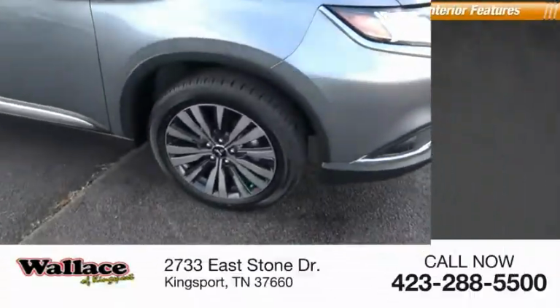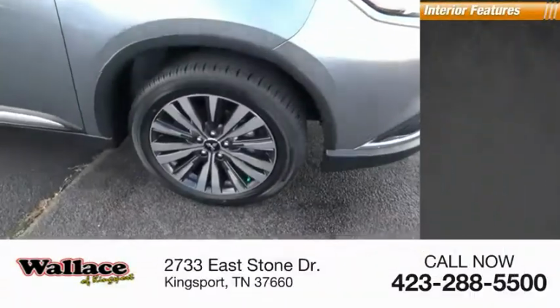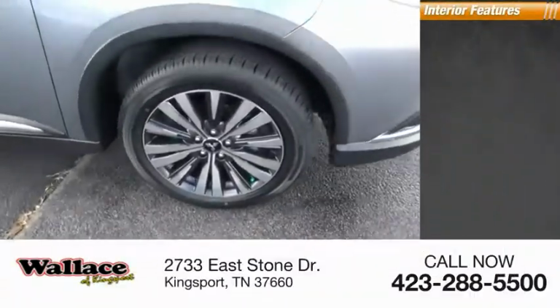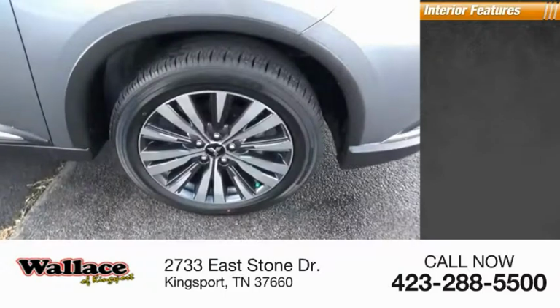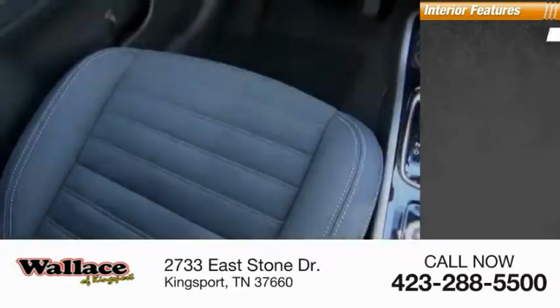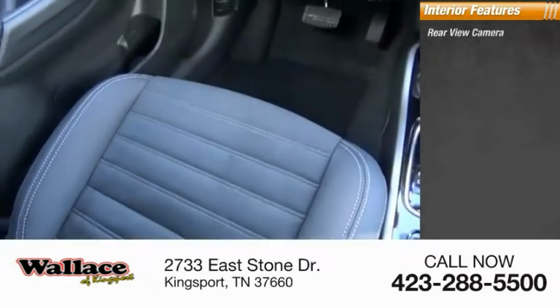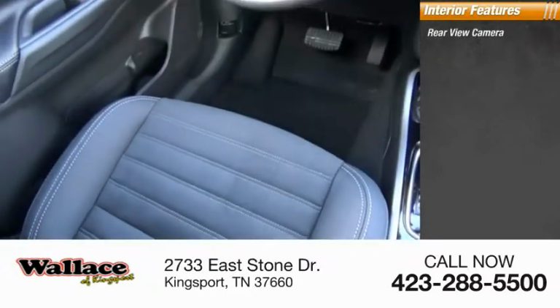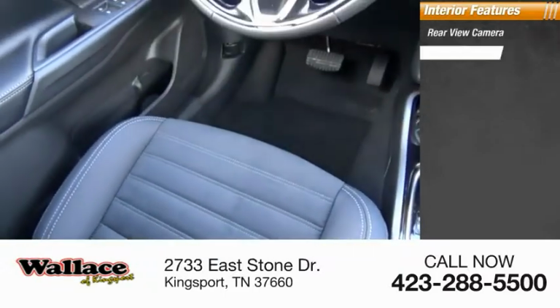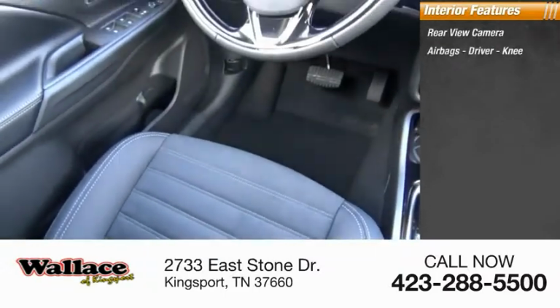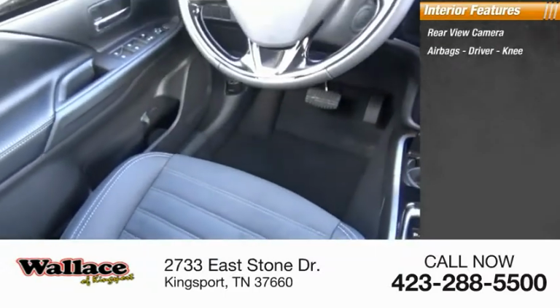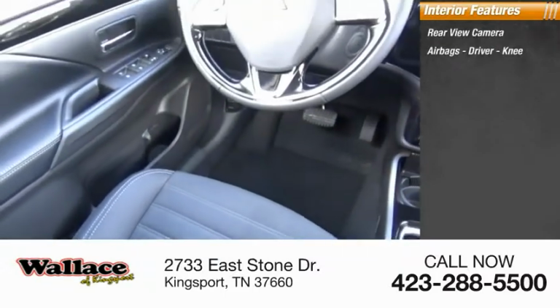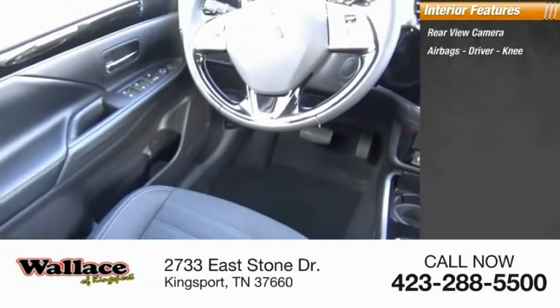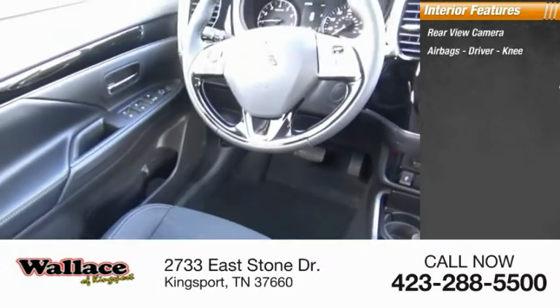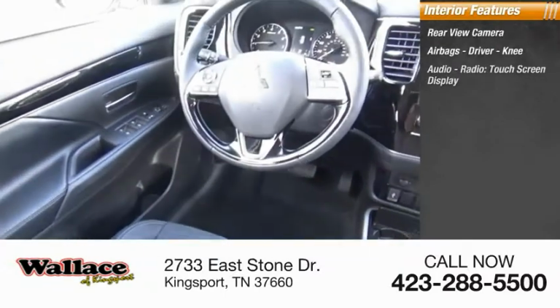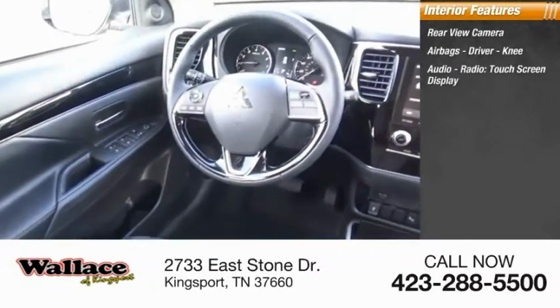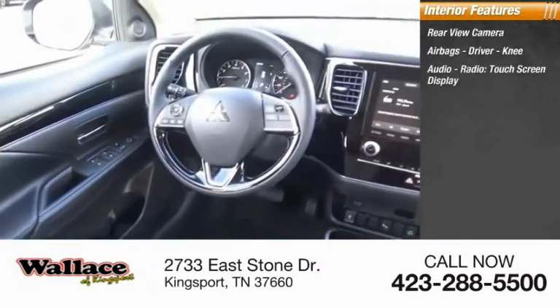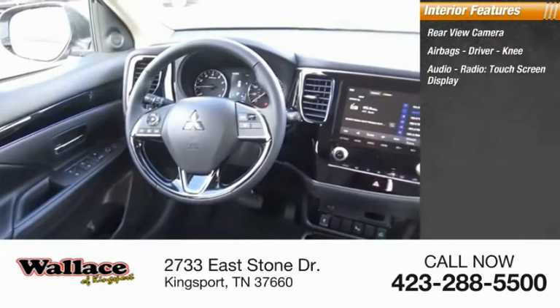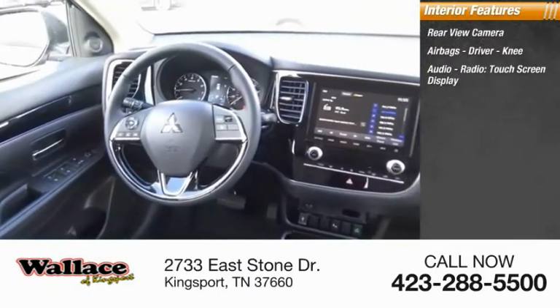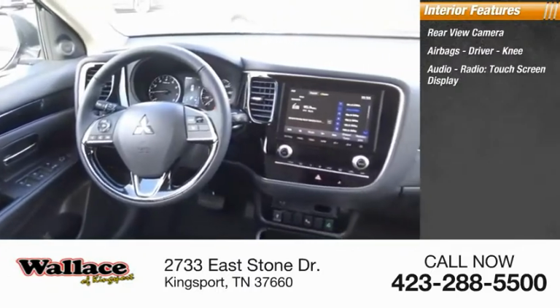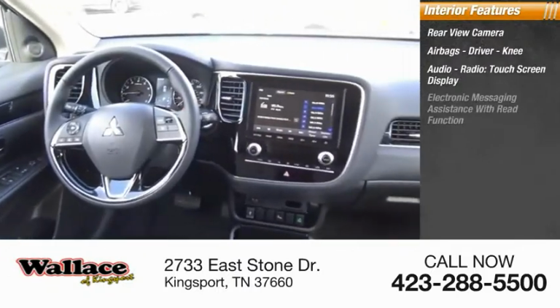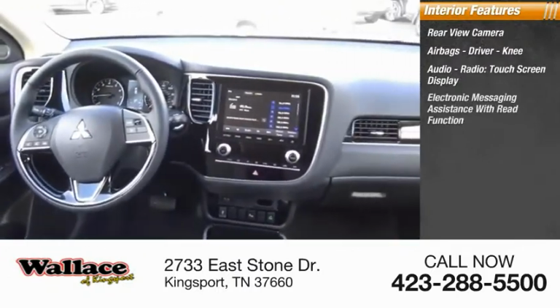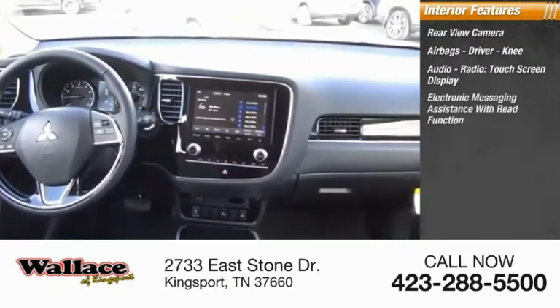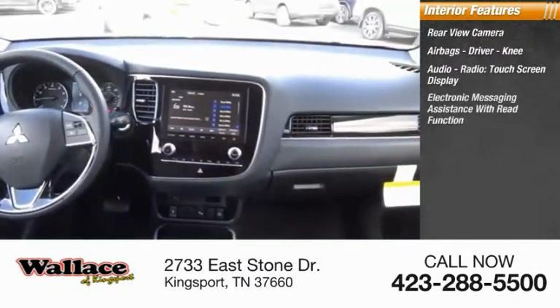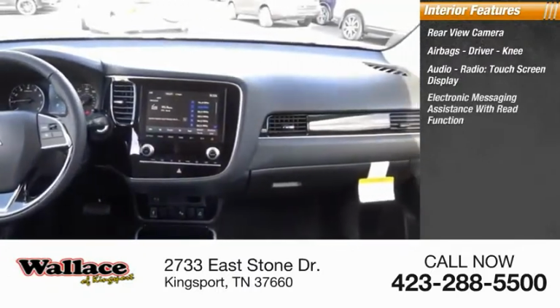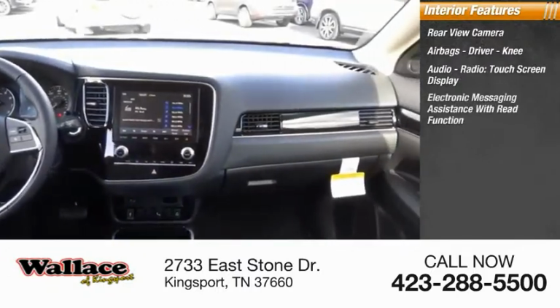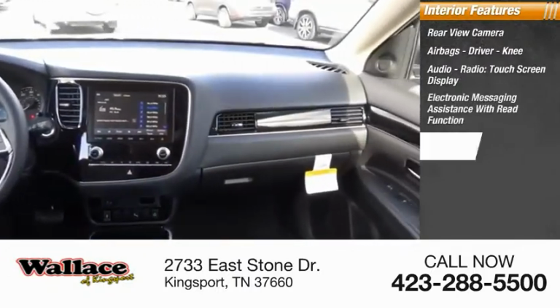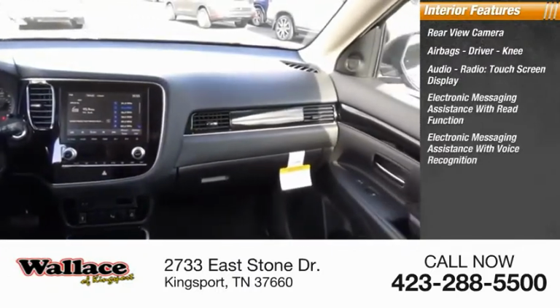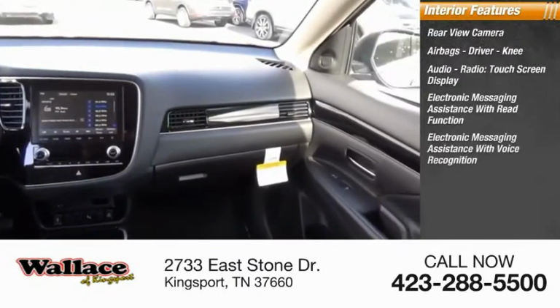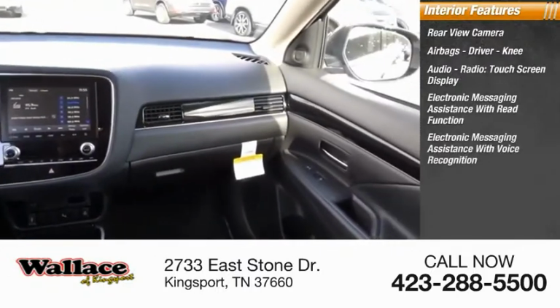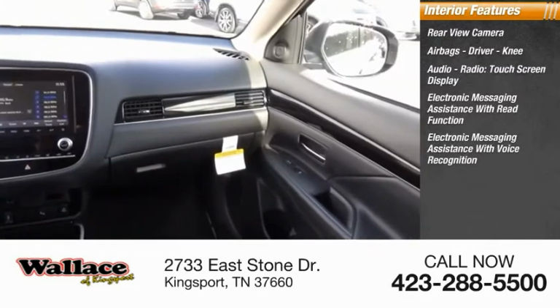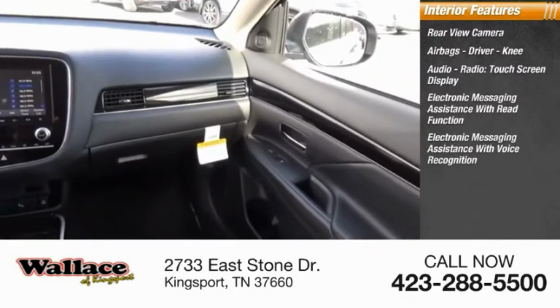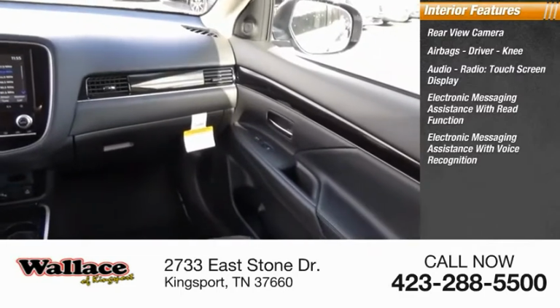Inside you'll find a rear view camera, airbags, driver and knee airbags, audio radio, touchscreen display, electronic messaging assistance with read function, and electronic messaging assistance with voice recognition.